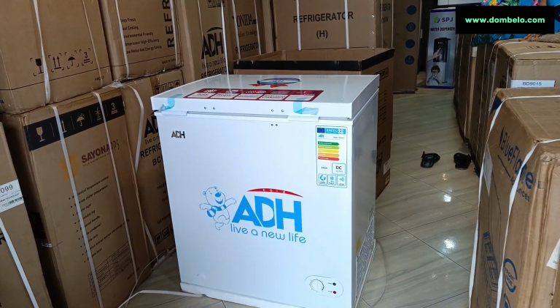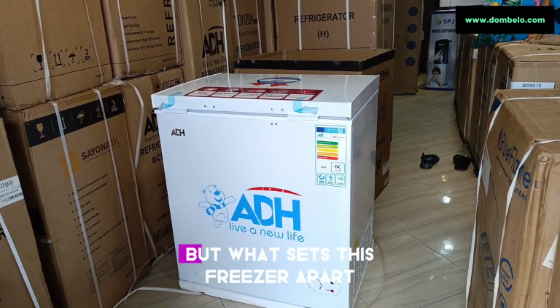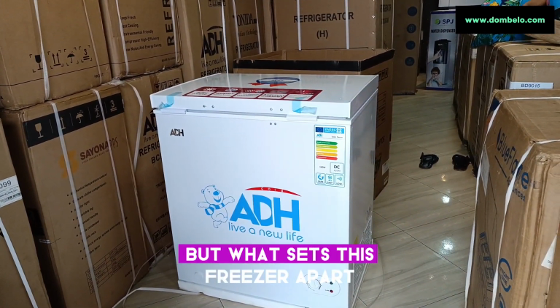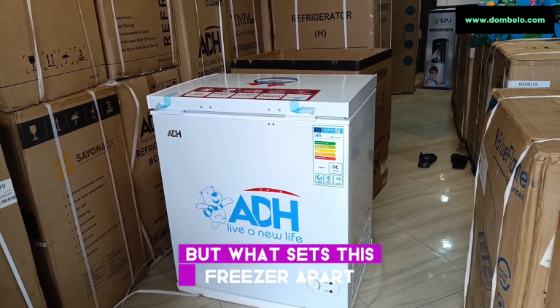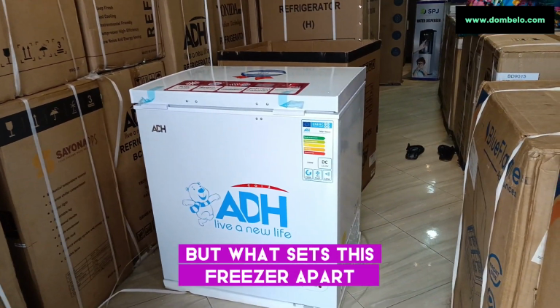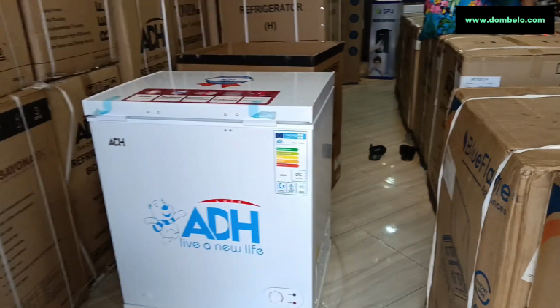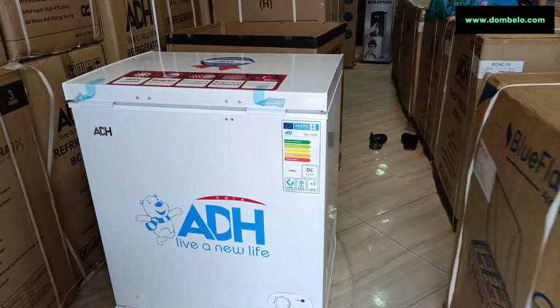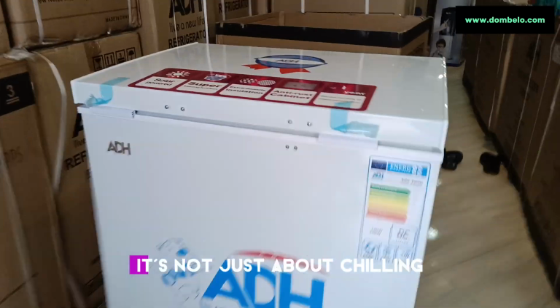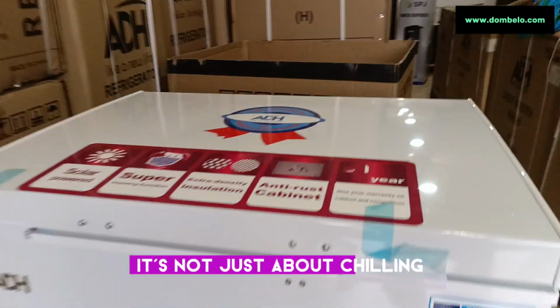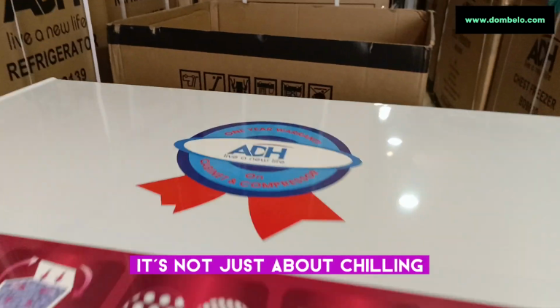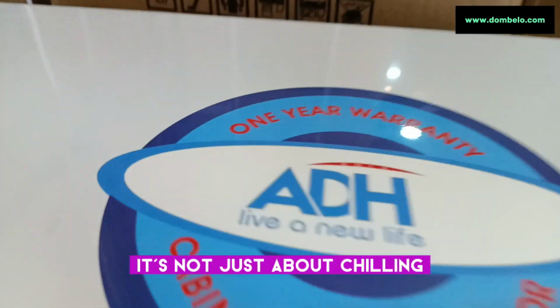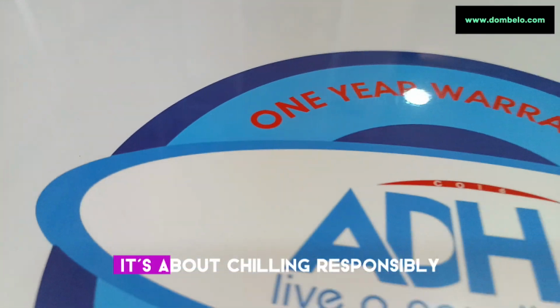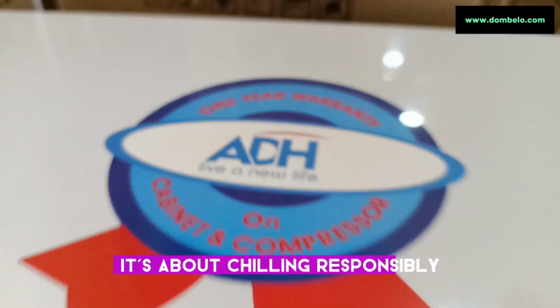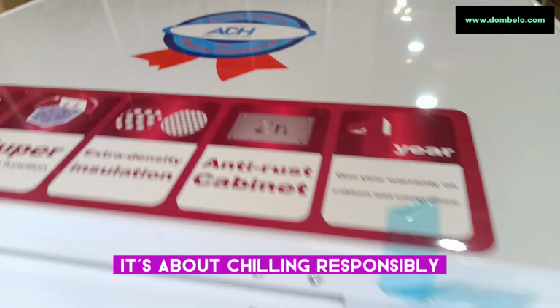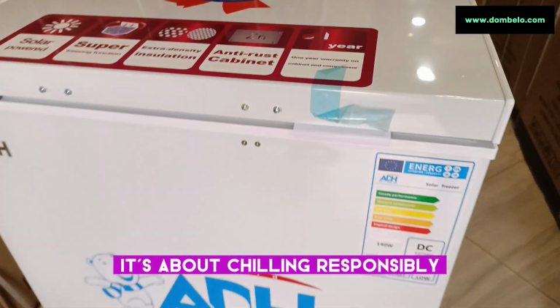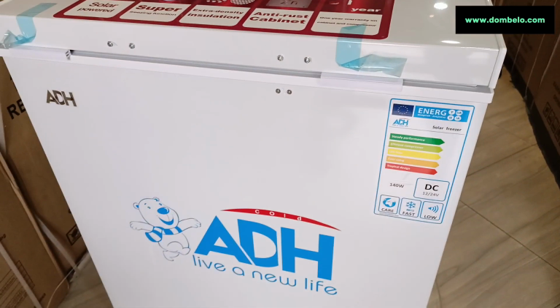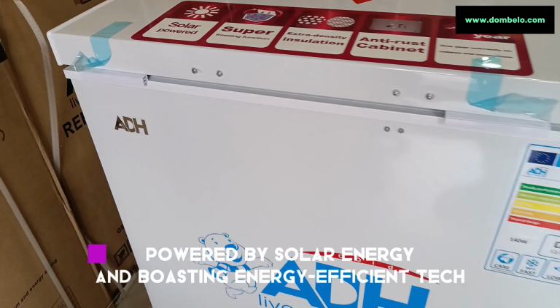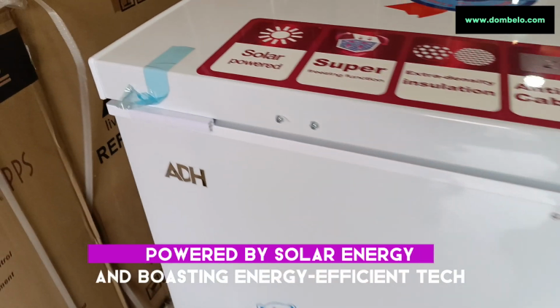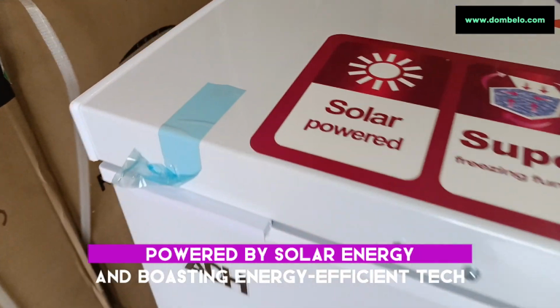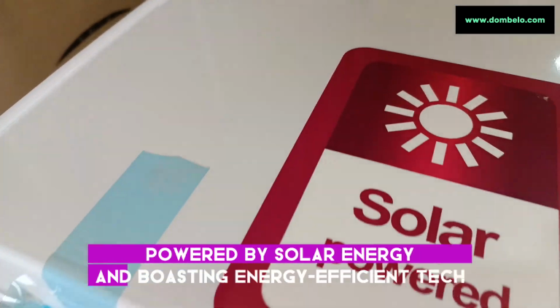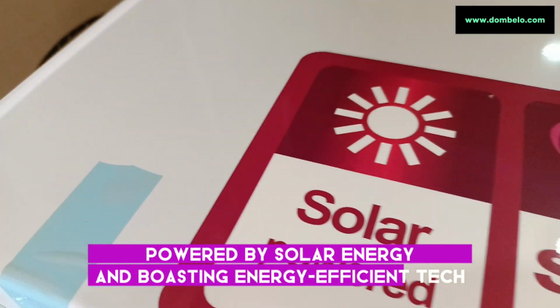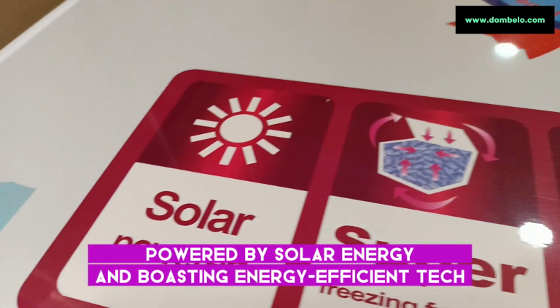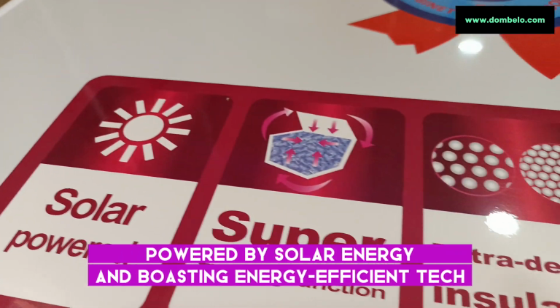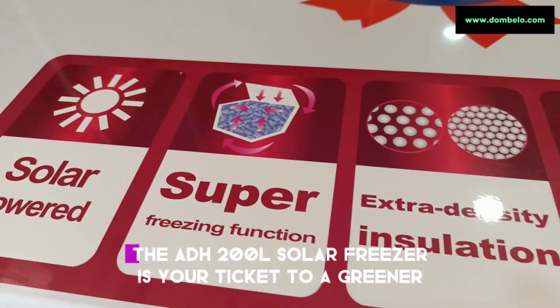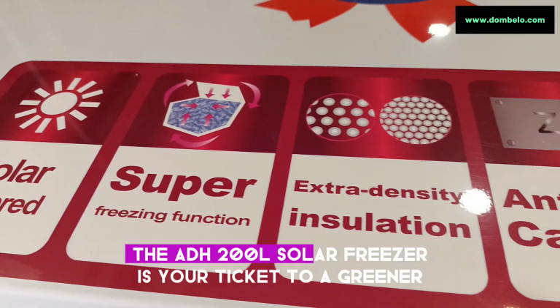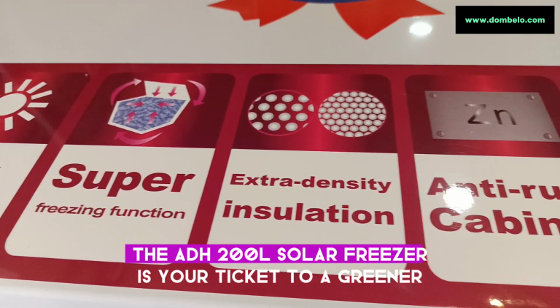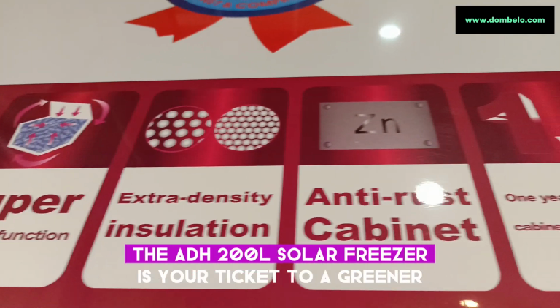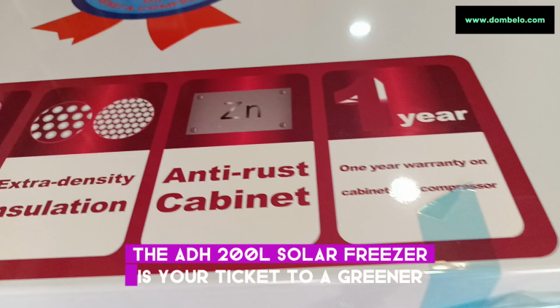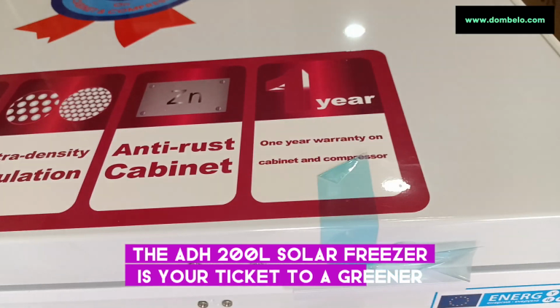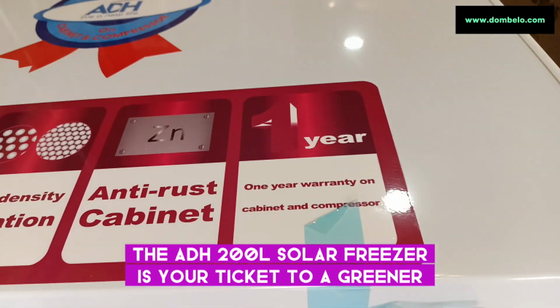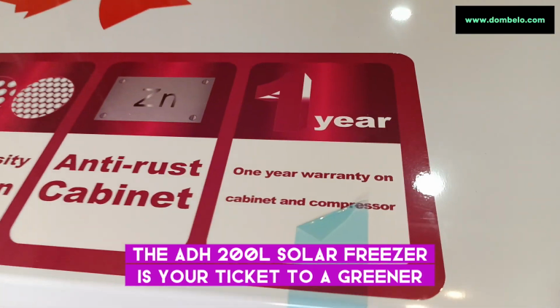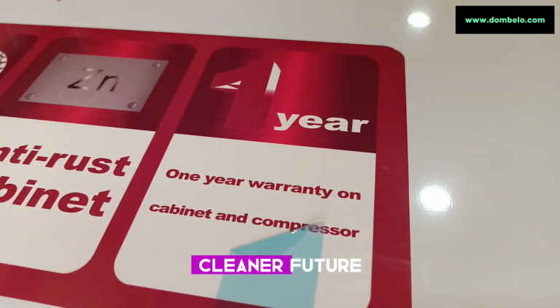But what sets this freezer apart? It's not just about chilling, it's about chilling responsibly. Powered by solar energy and boasting energy-efficient tech, the ADH200L solar freezer is your ticket to a greener, cleaner future.